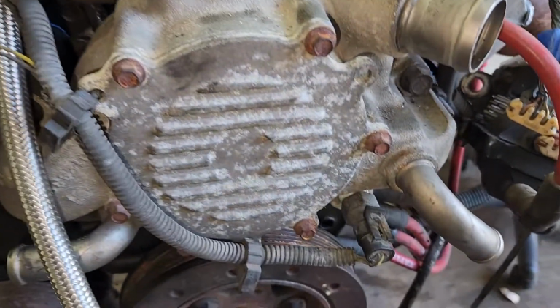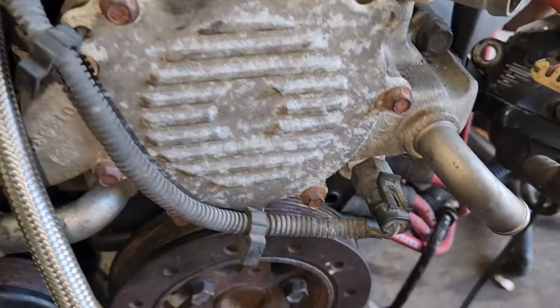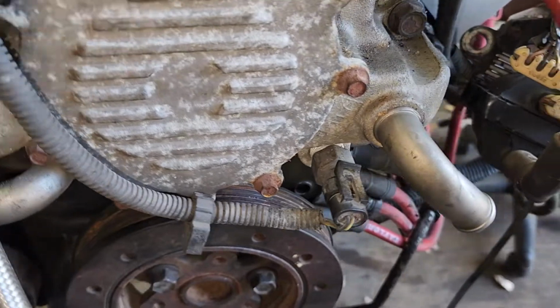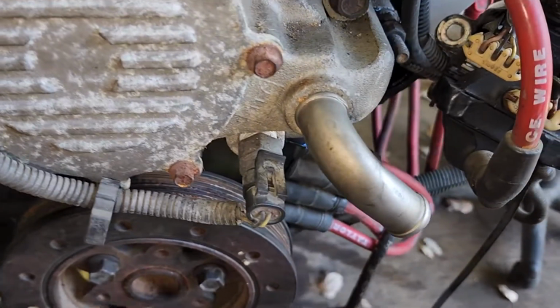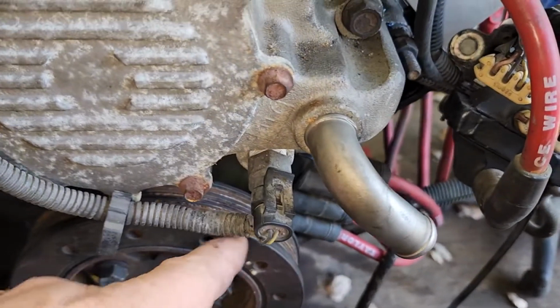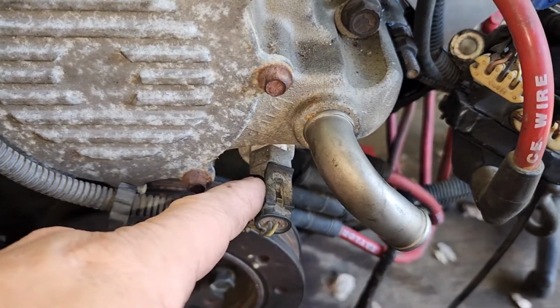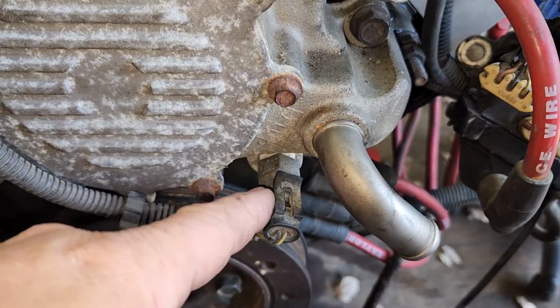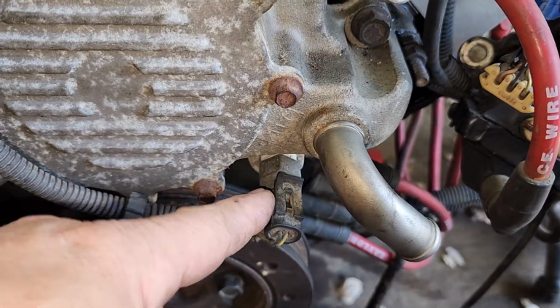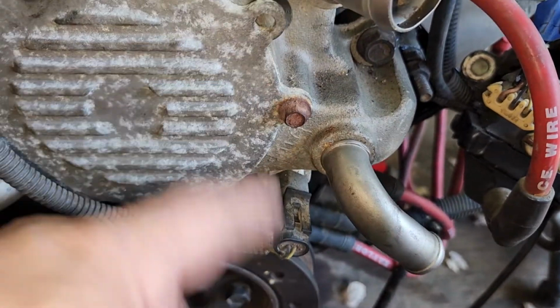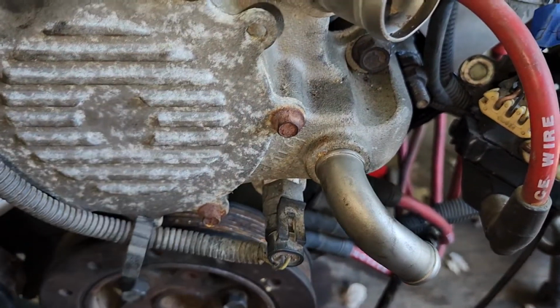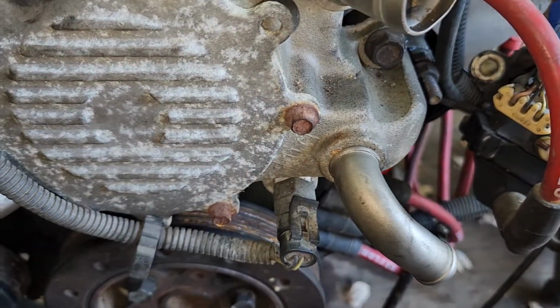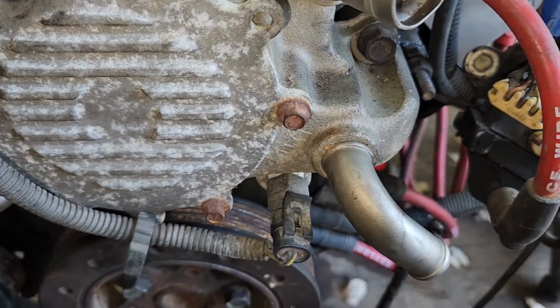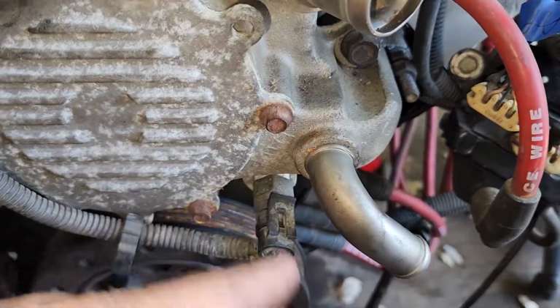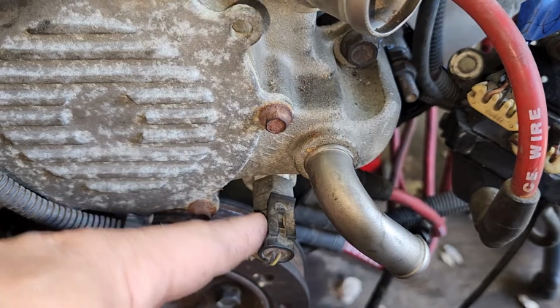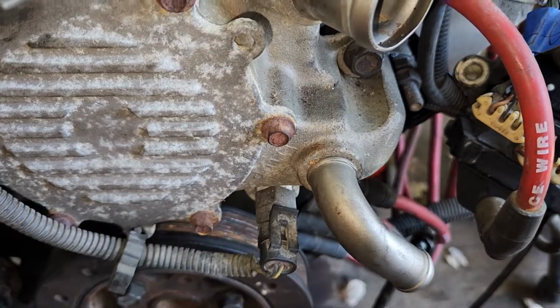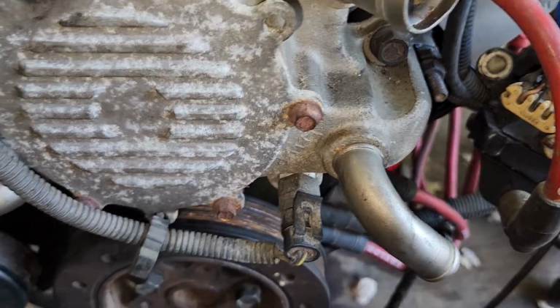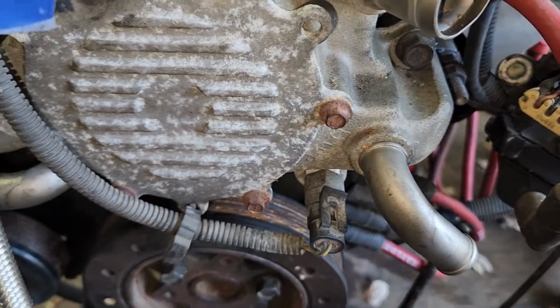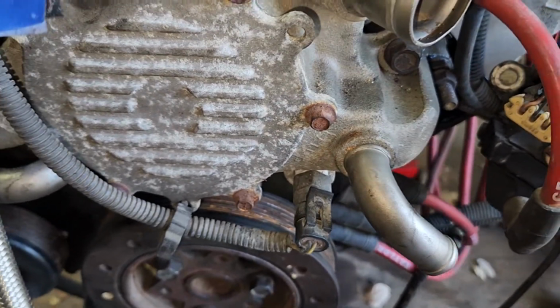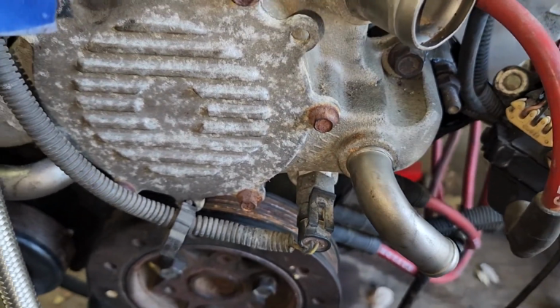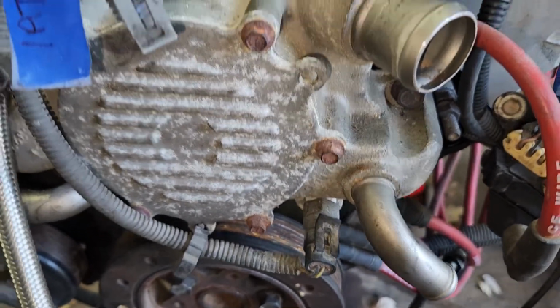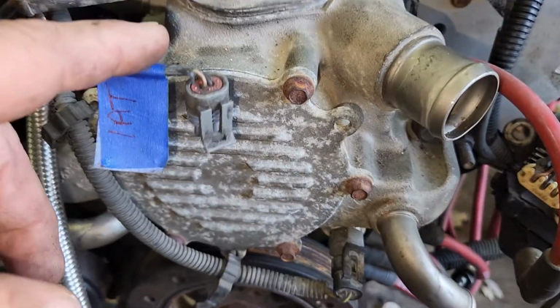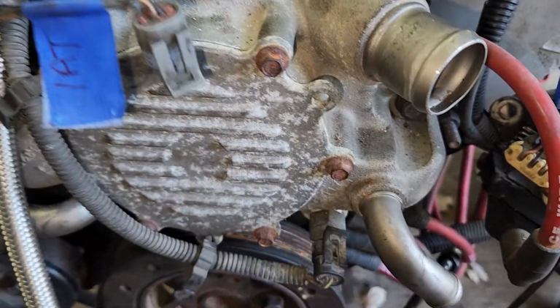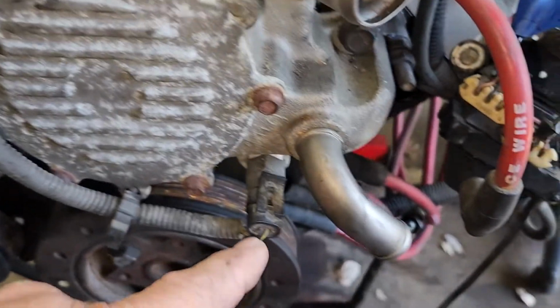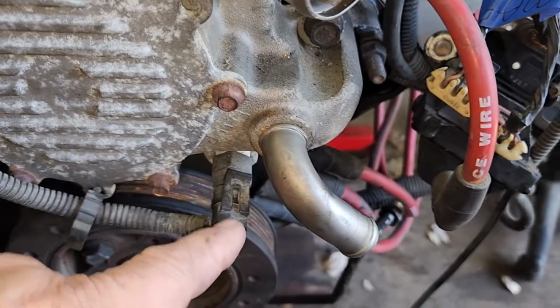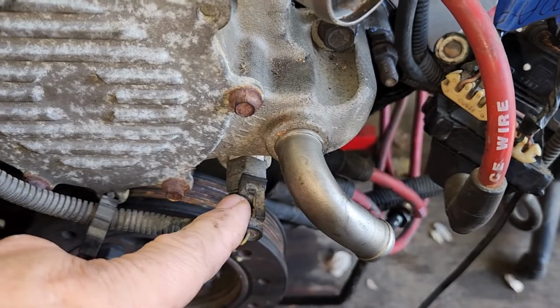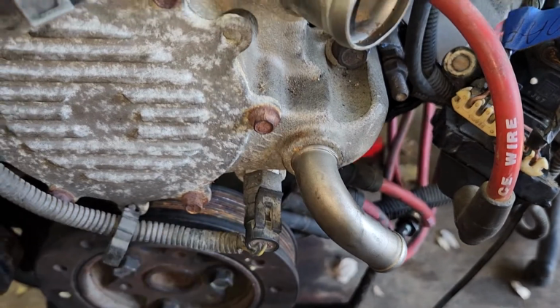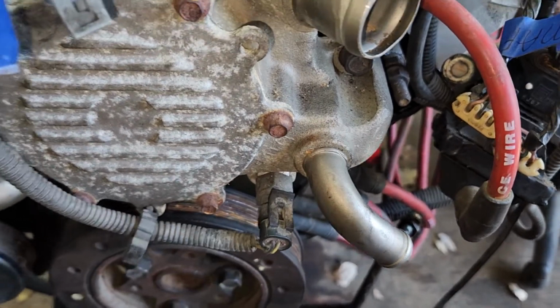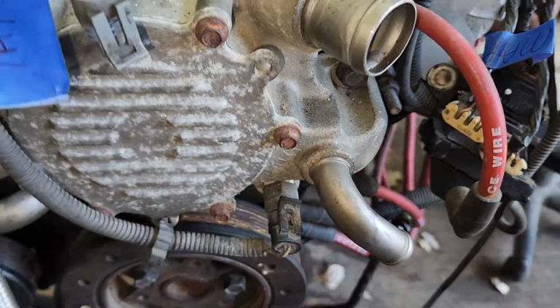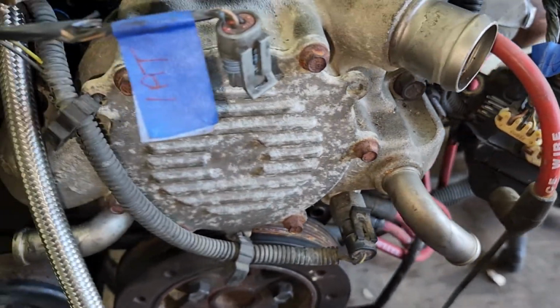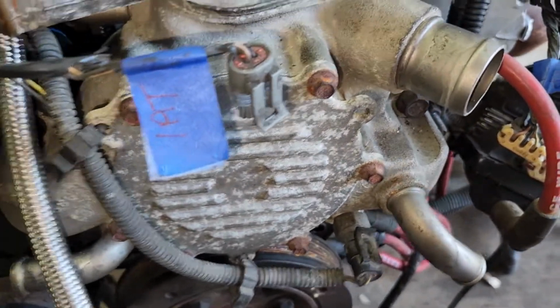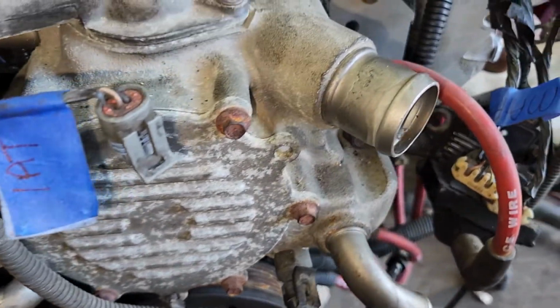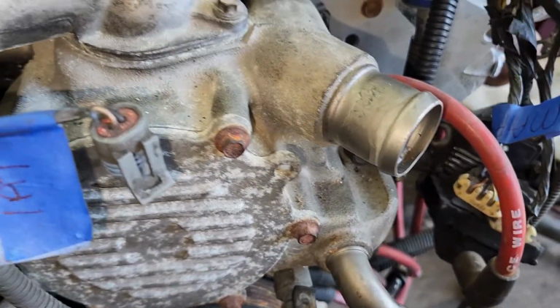Now this one's important - that's your water temp sensor for the ECM. That one's very important. Because based on your intake air temperature and your engine coolant temperature, it changes the fueling on the motor.